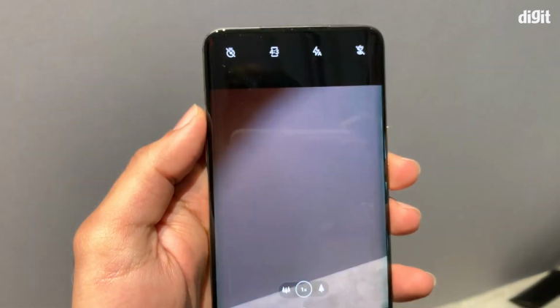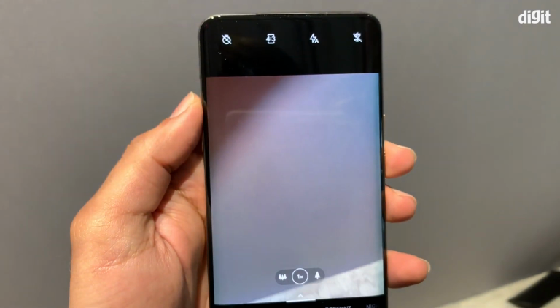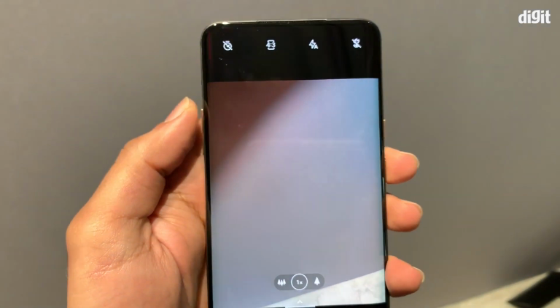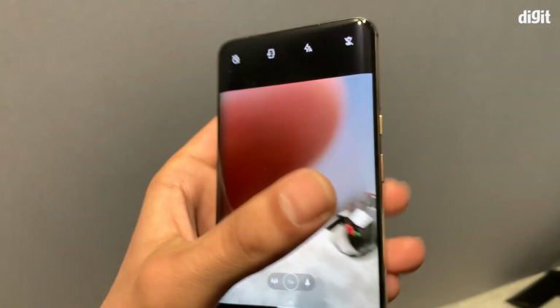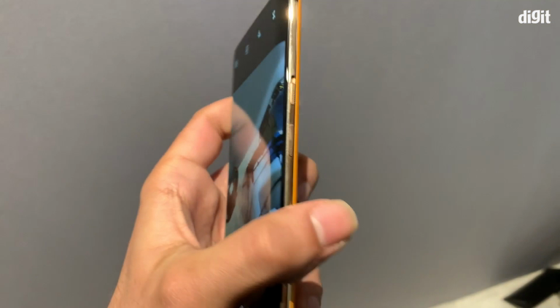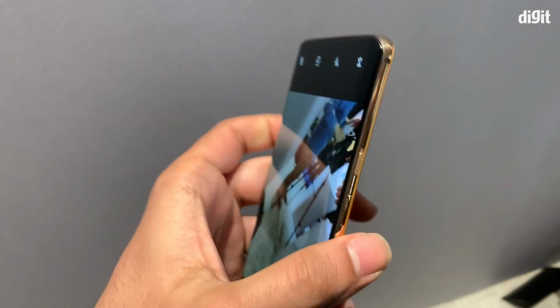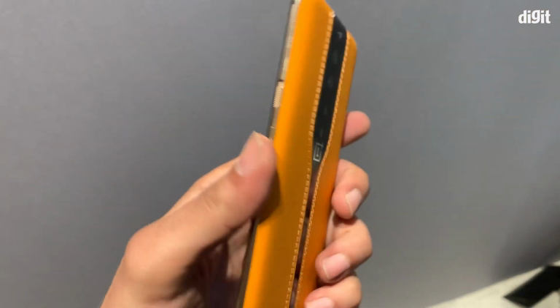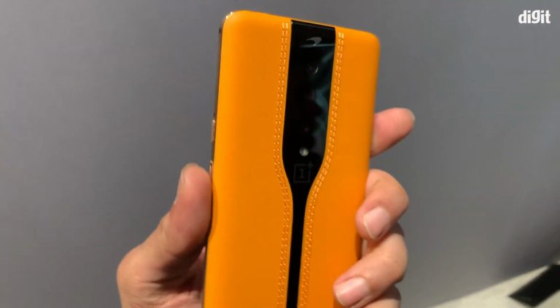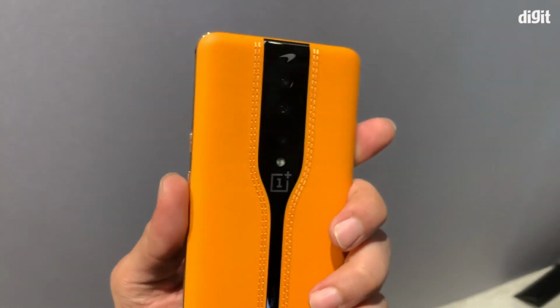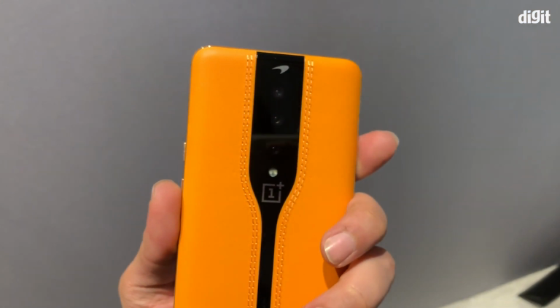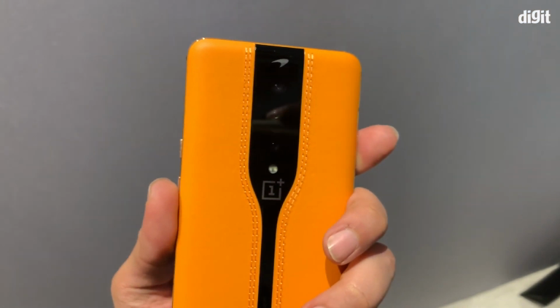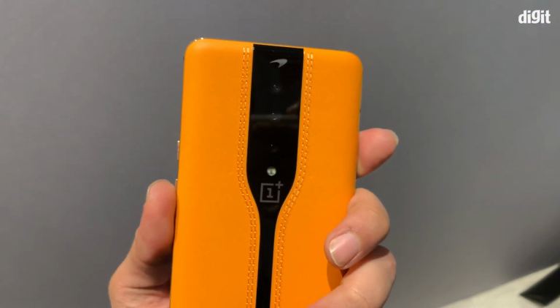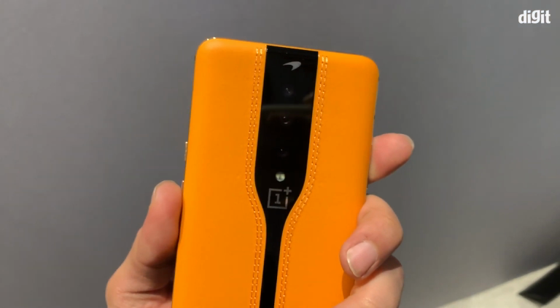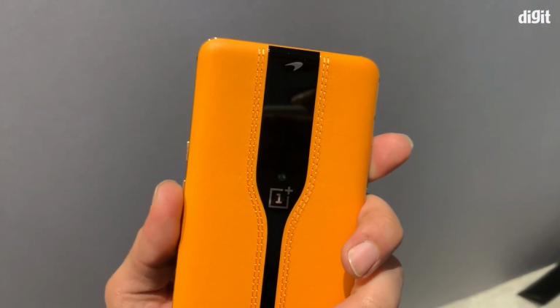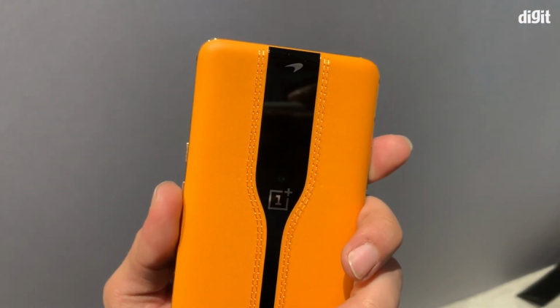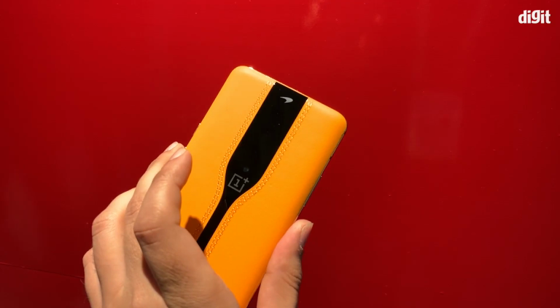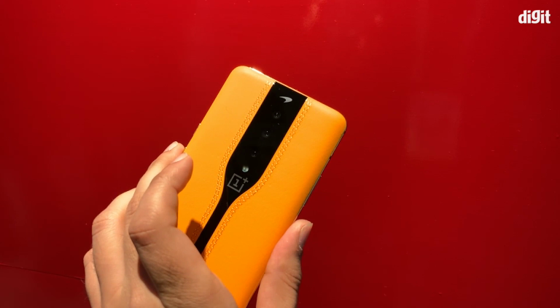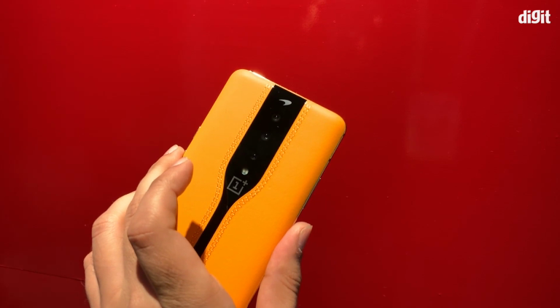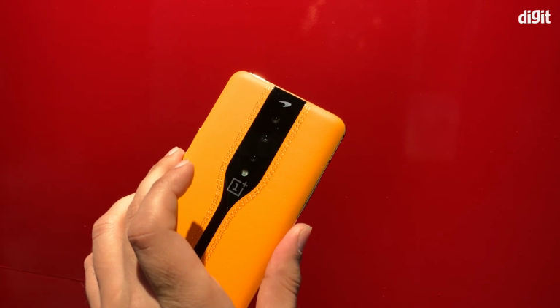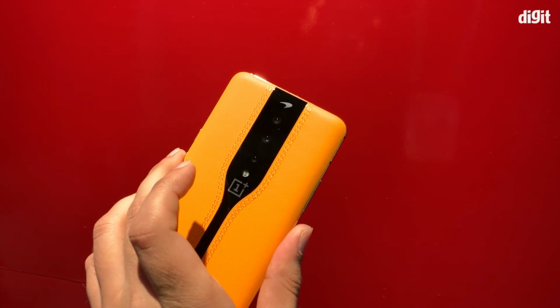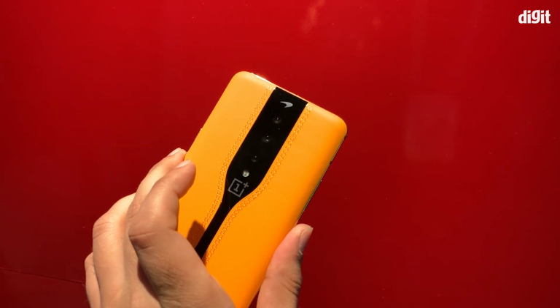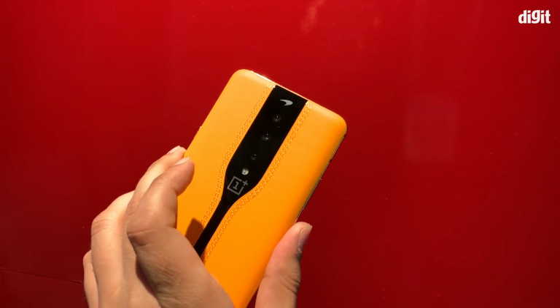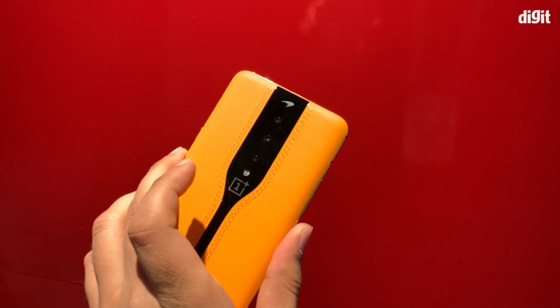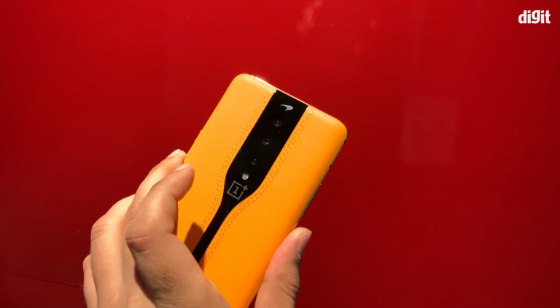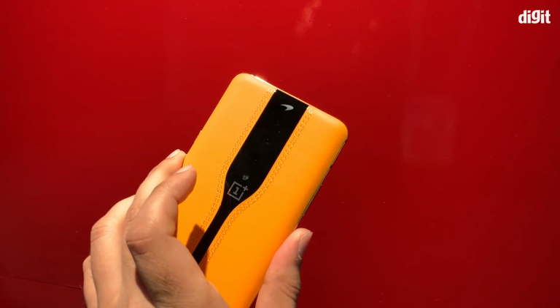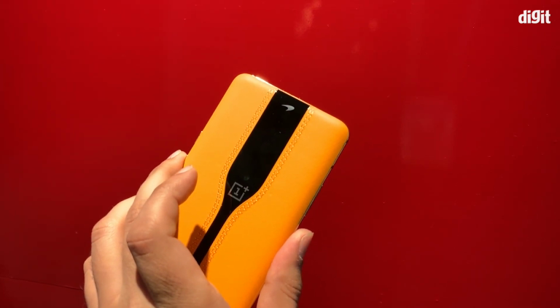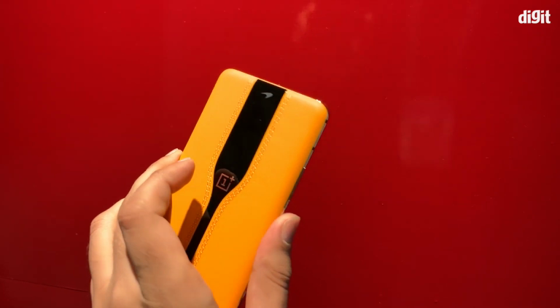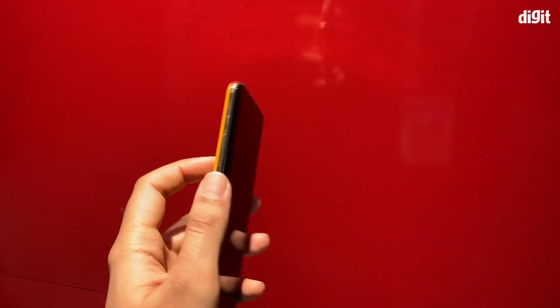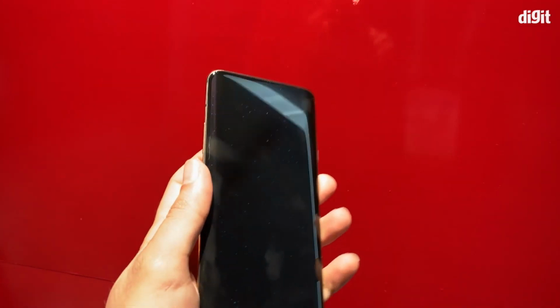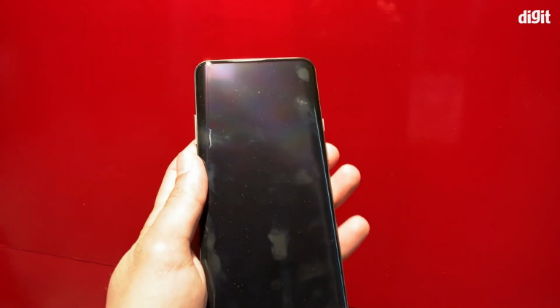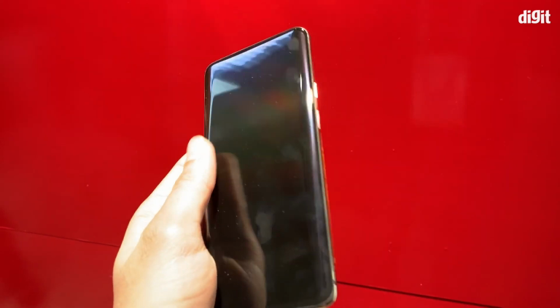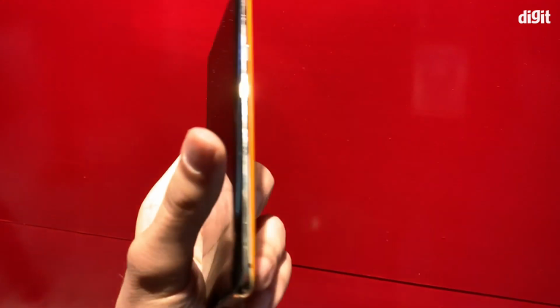The smartphone uses the exact same leather as the McLaren 720S. The phone also has stitching lines at the back, just like you would find on the seats of the McLaren car. It has aluminum alloy framing on the sides.